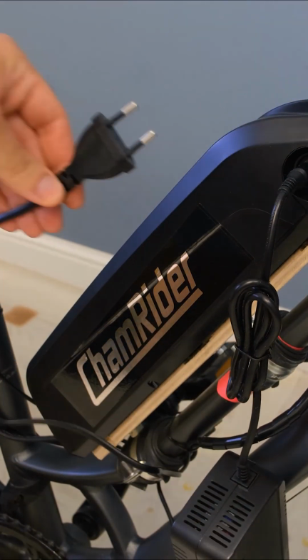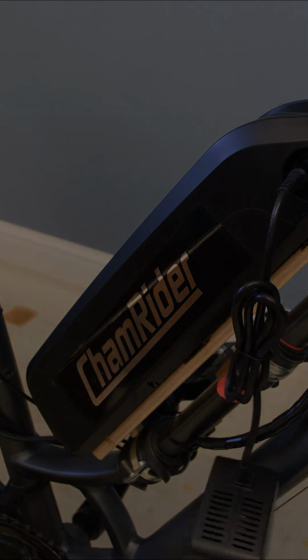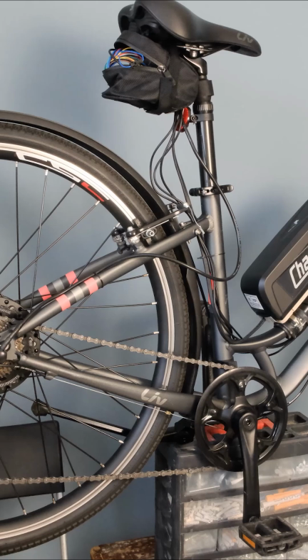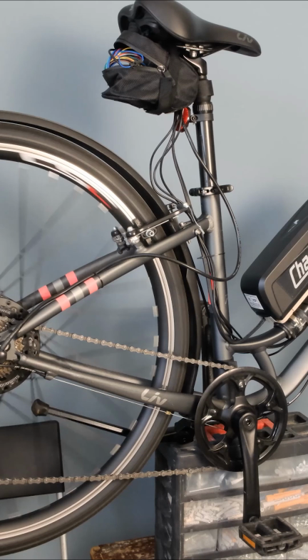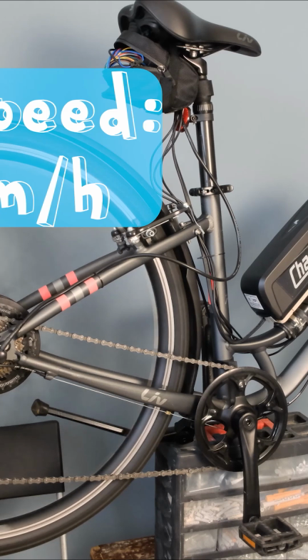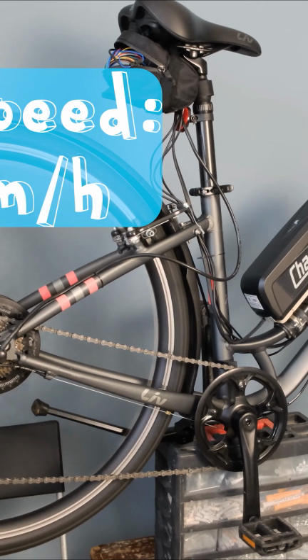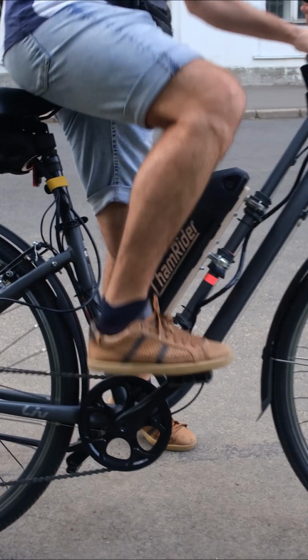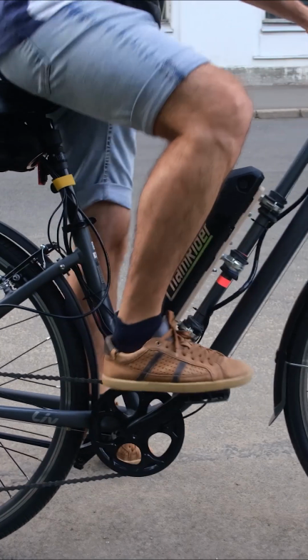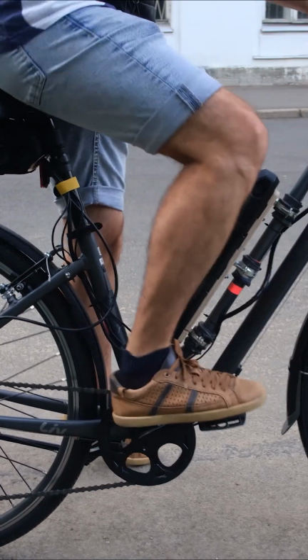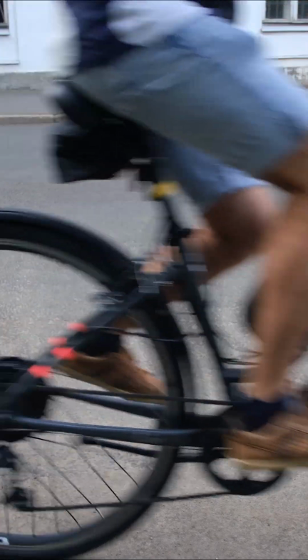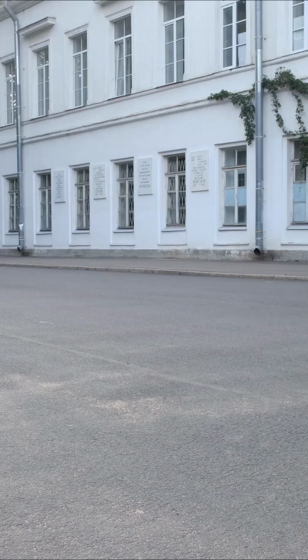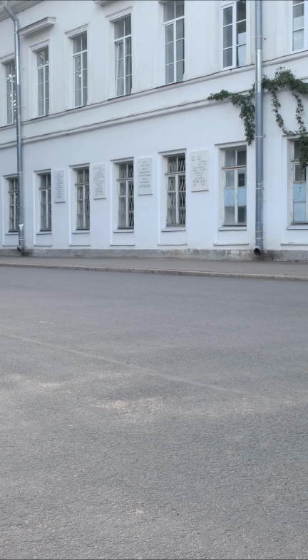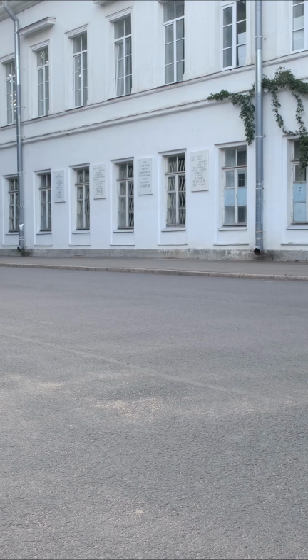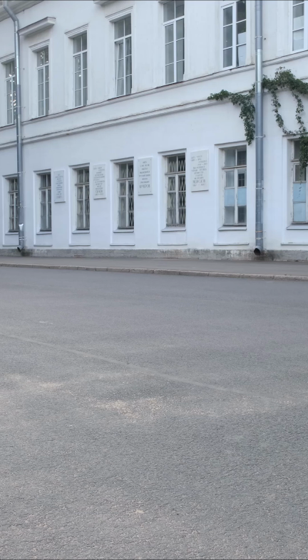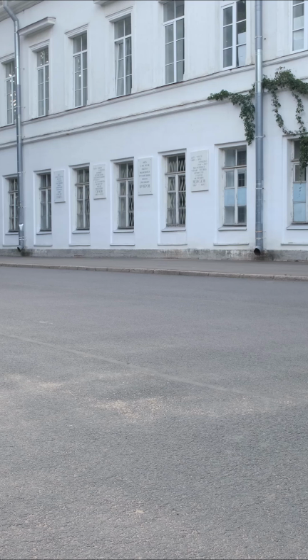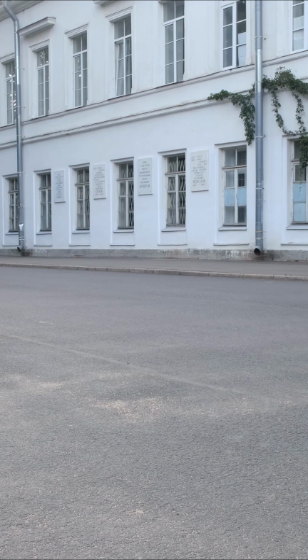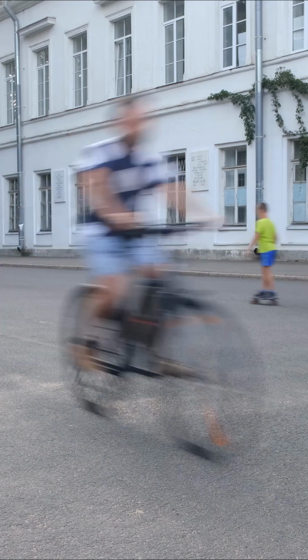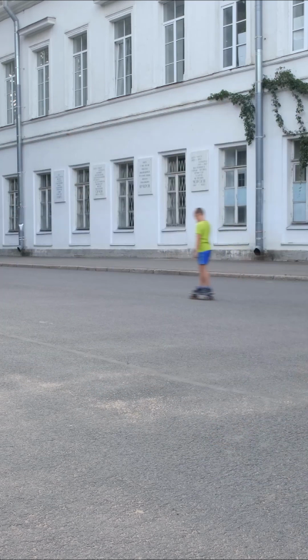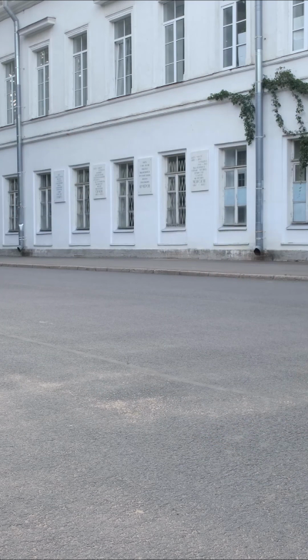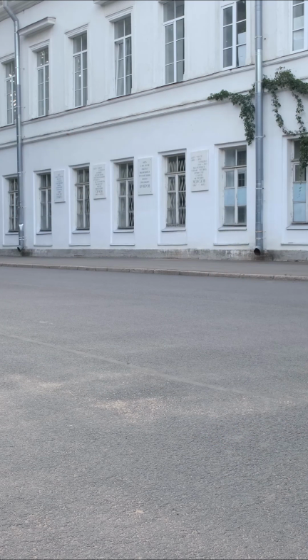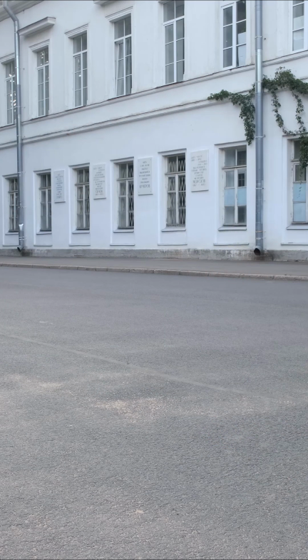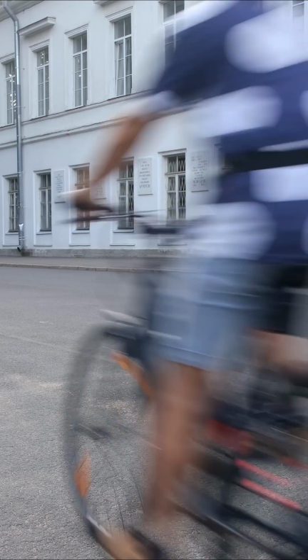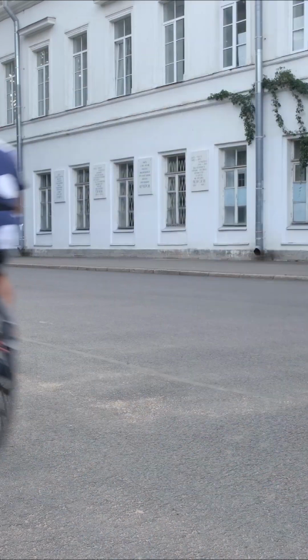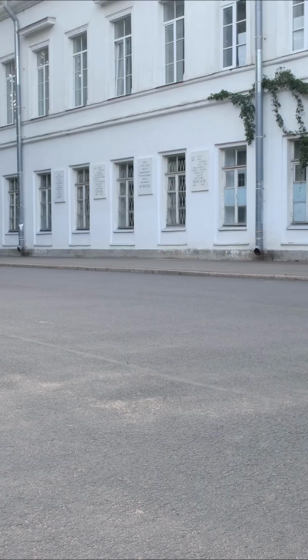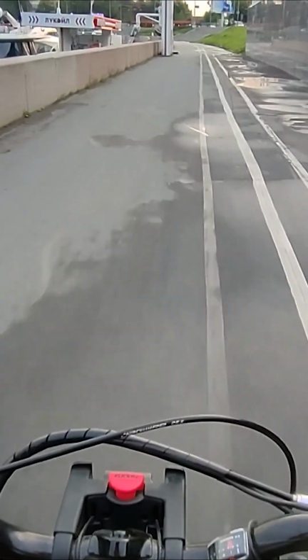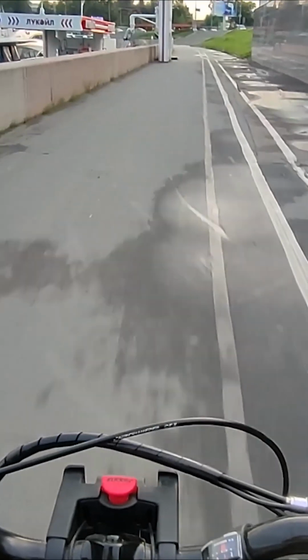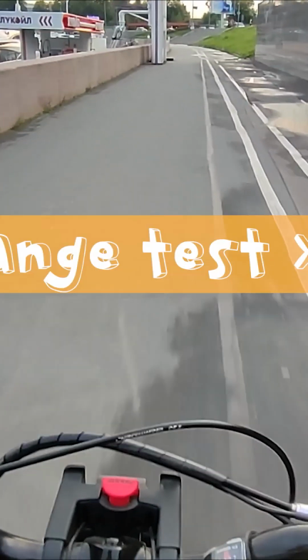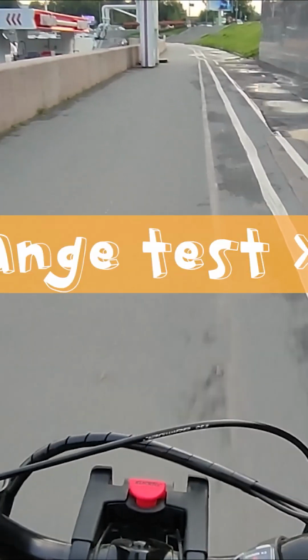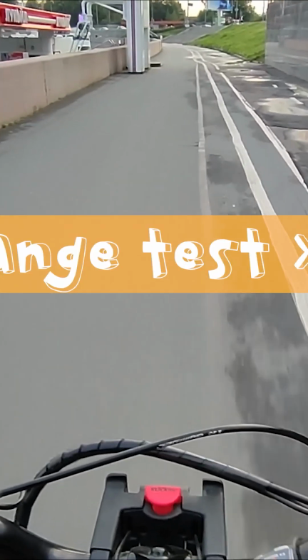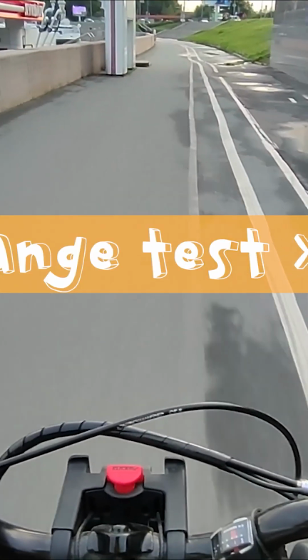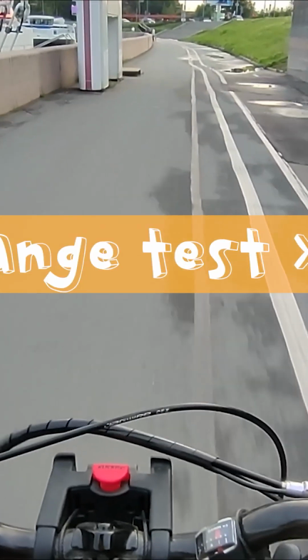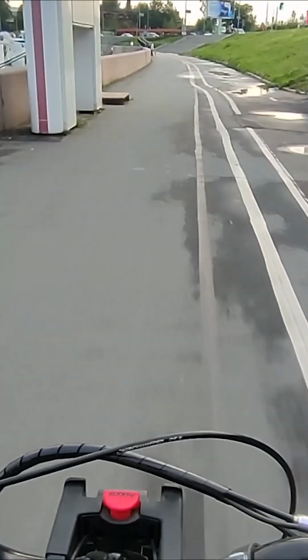Finally, time to test this baby out. The feeling is unreal. The speed is impressive, especially when riding at full power. With perfect weather, I decided to check the actual range.